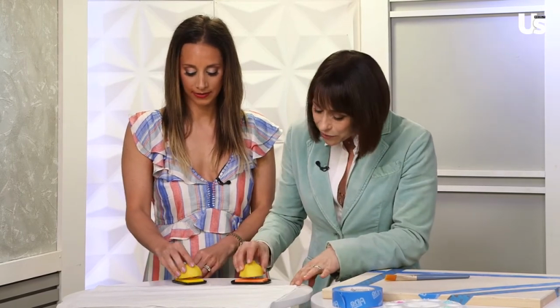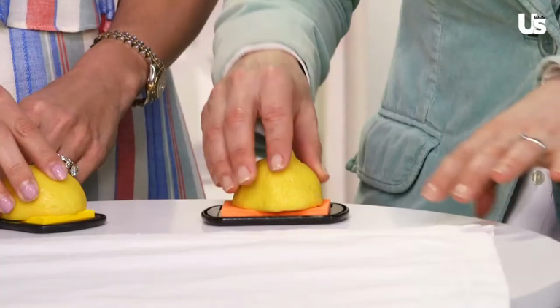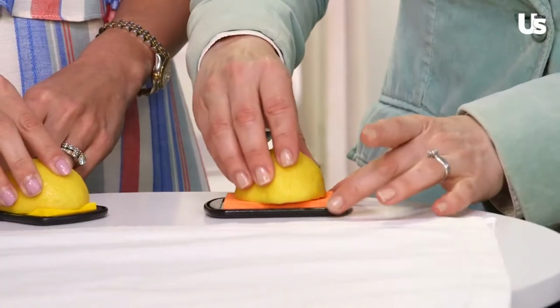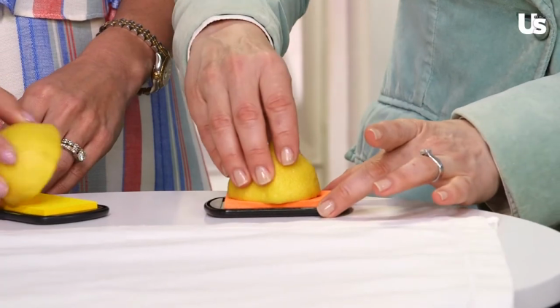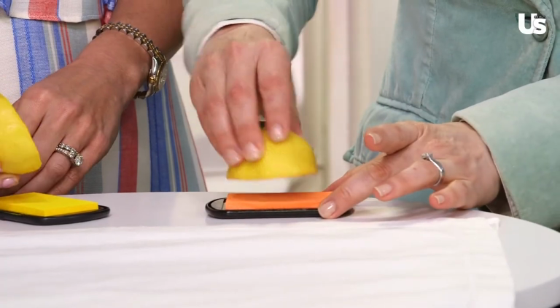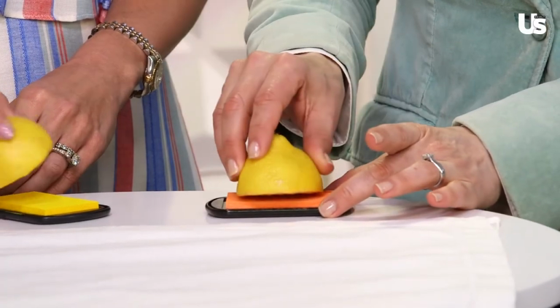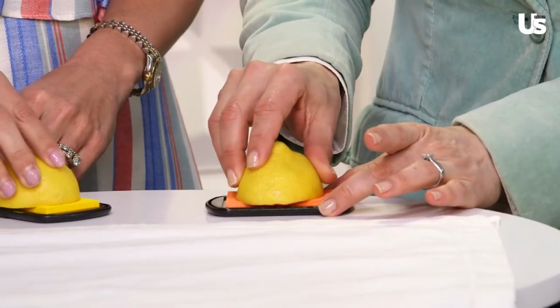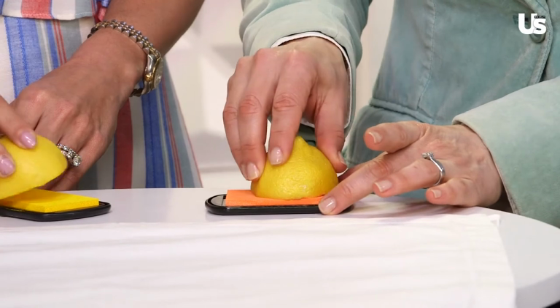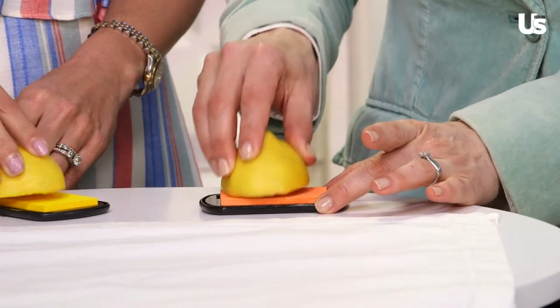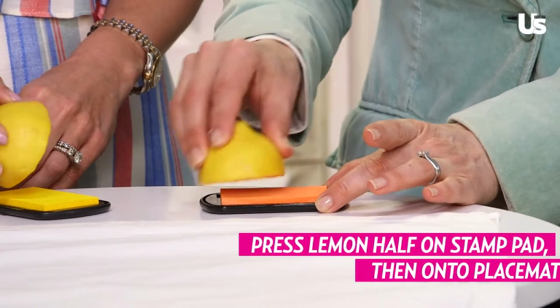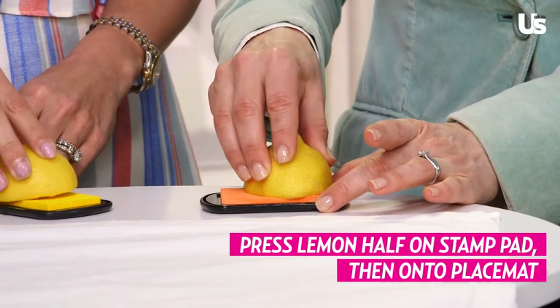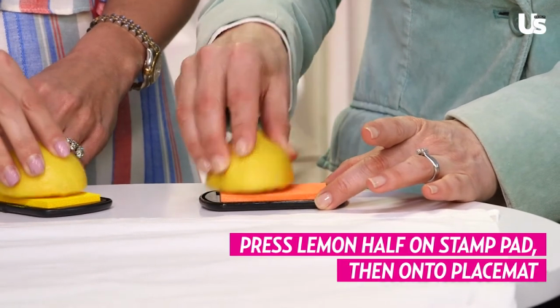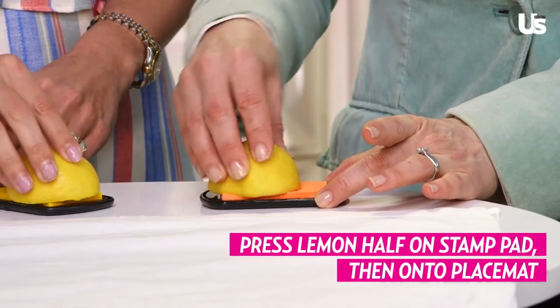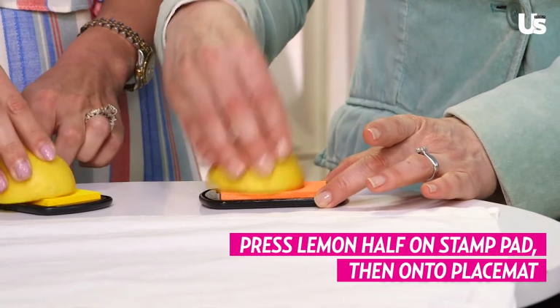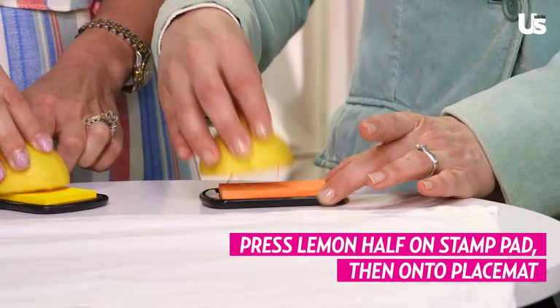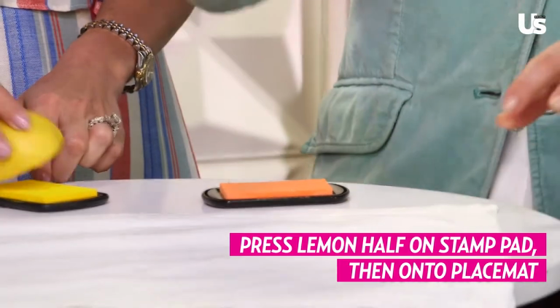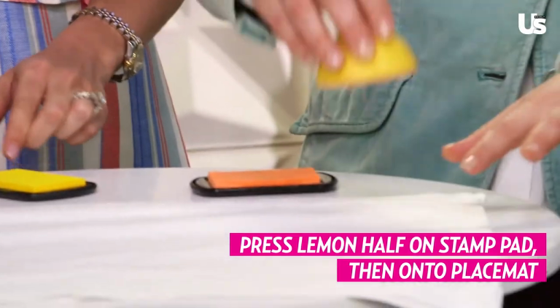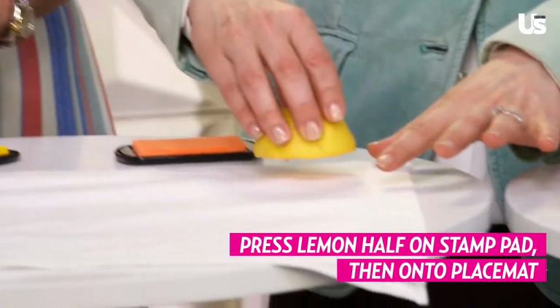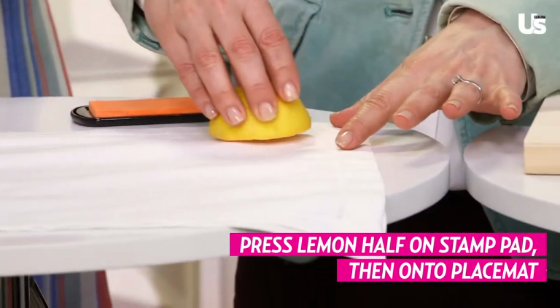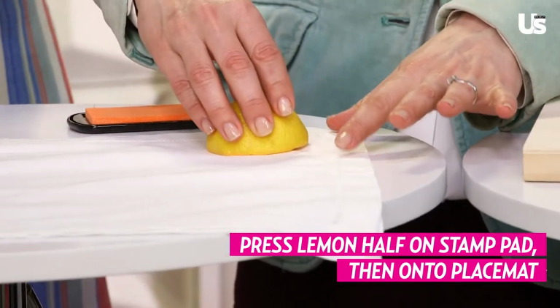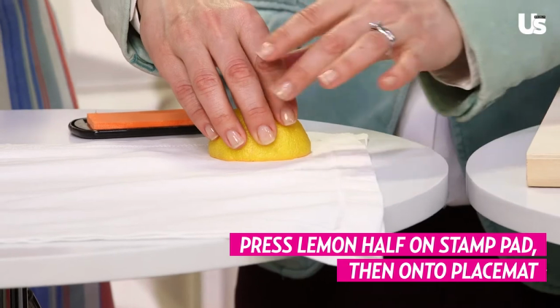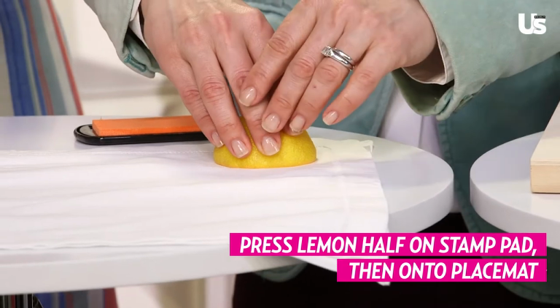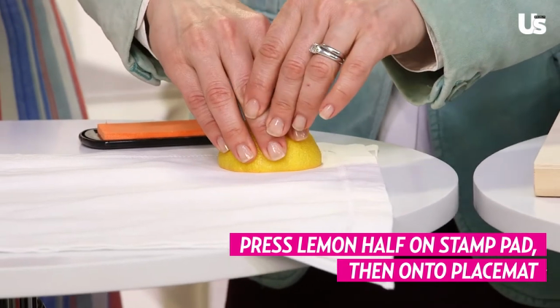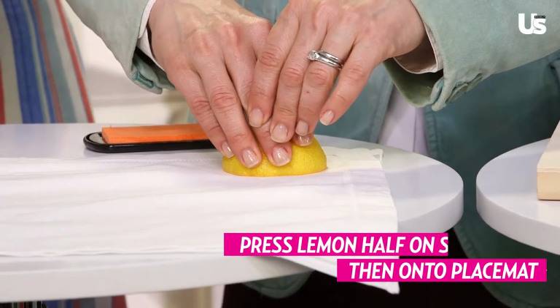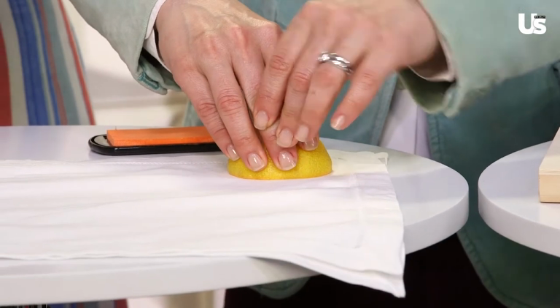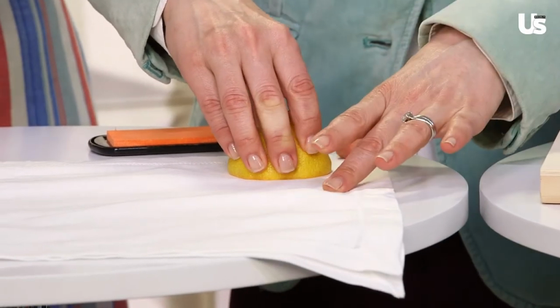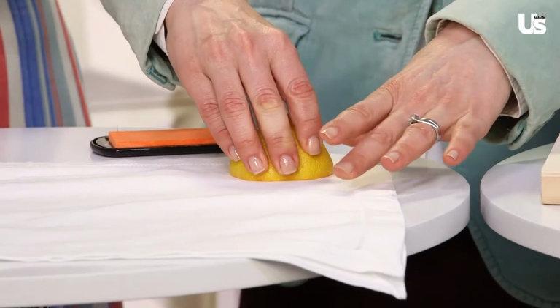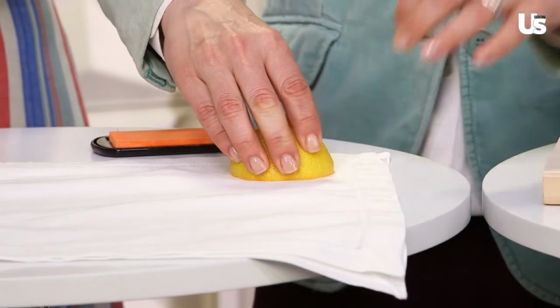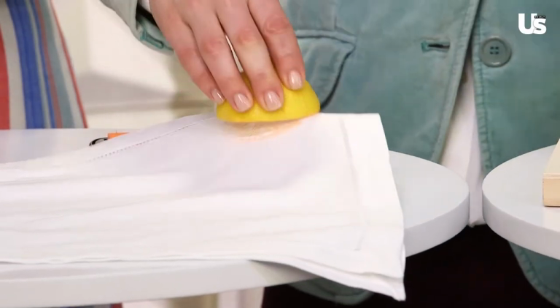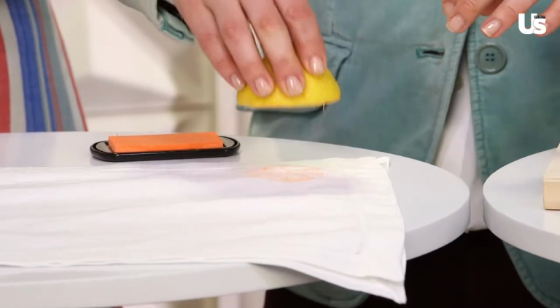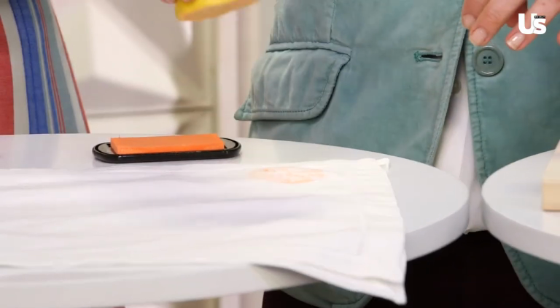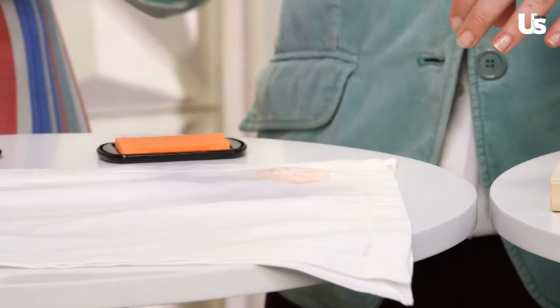You can do whatever design you want. You don't want to get too much ink, but press it down on there. Then just pick a spot and go crazy. You can do a pattern if you want. Oh, look — your stamp came out so good! That's so cute. So did yours. Oh, let's do one more.